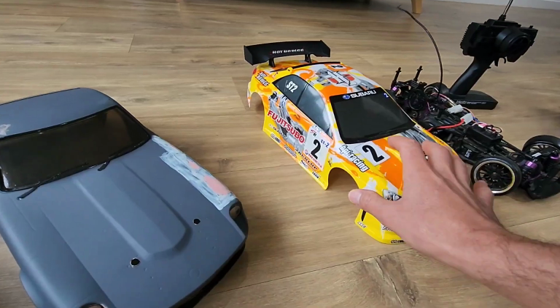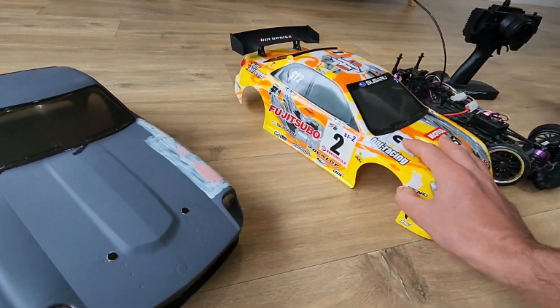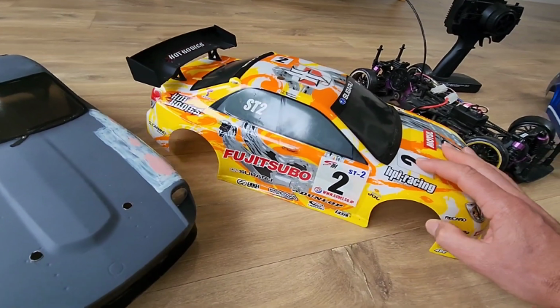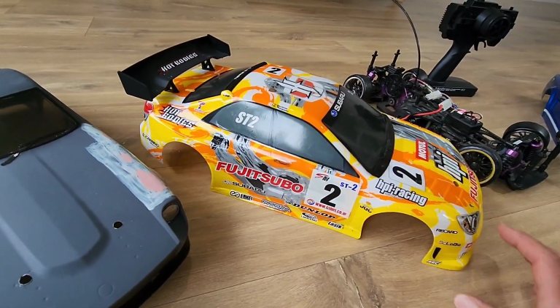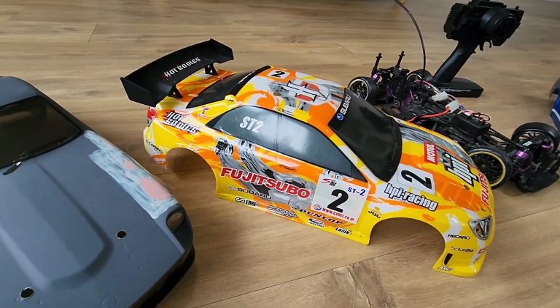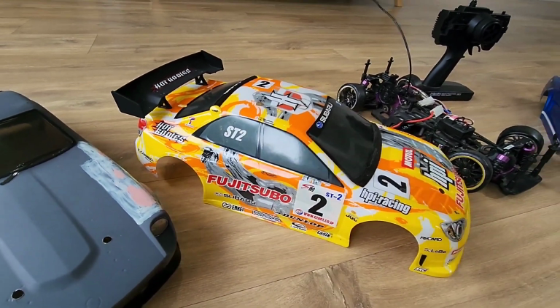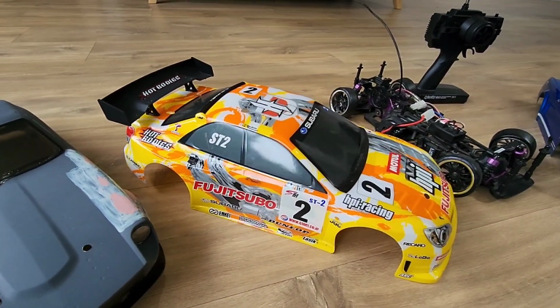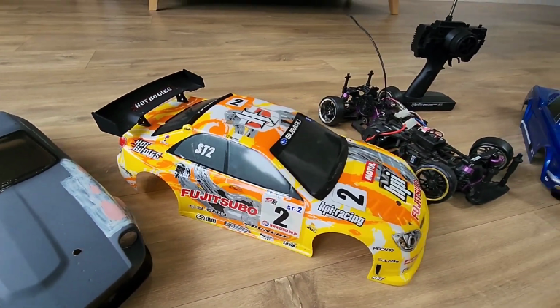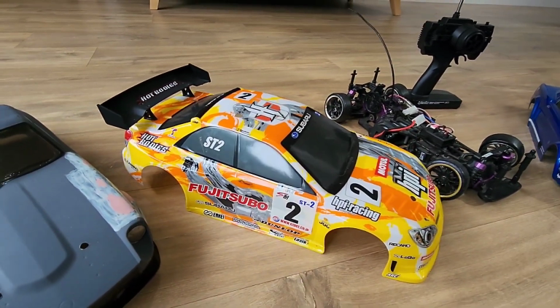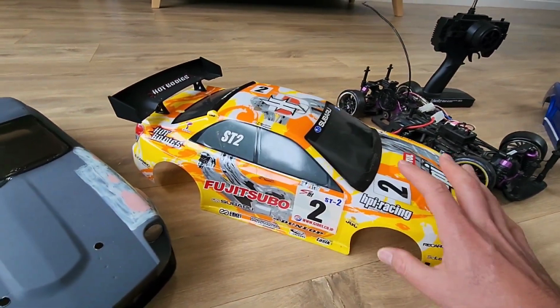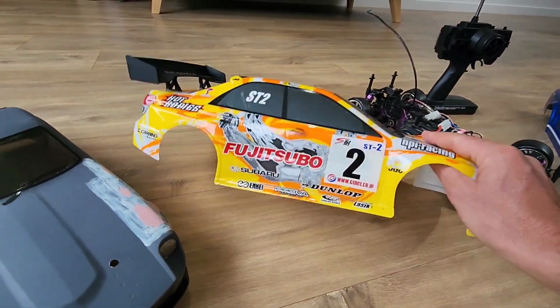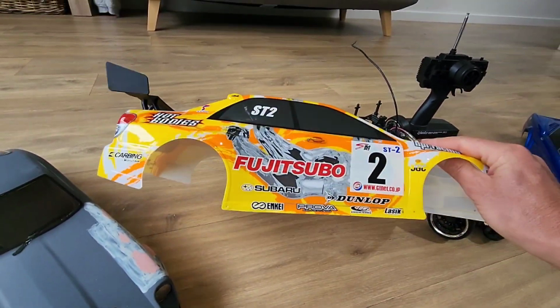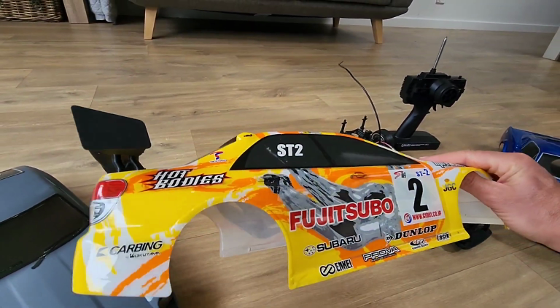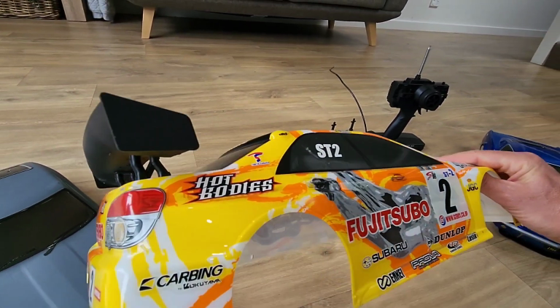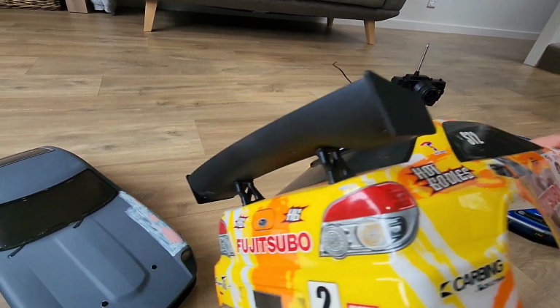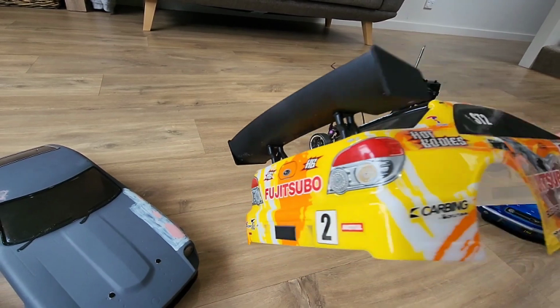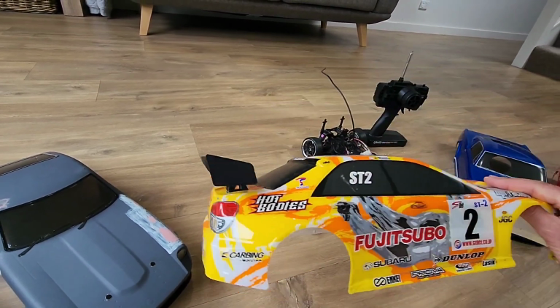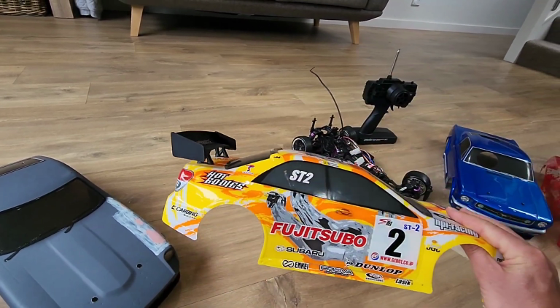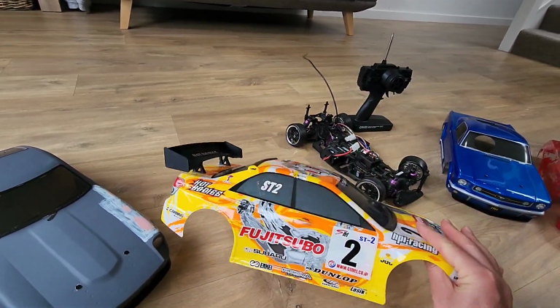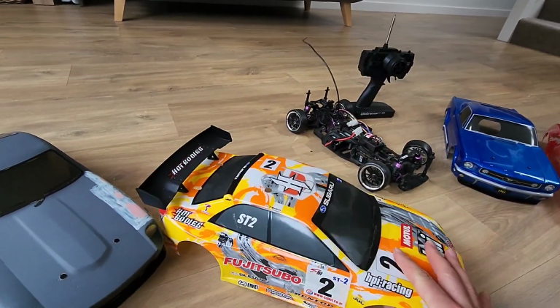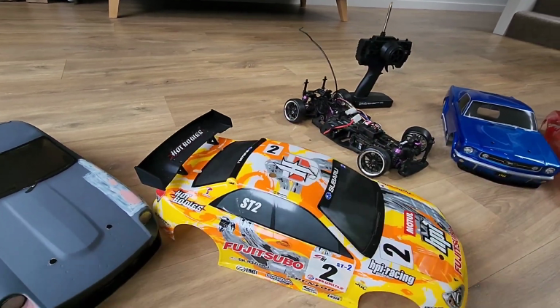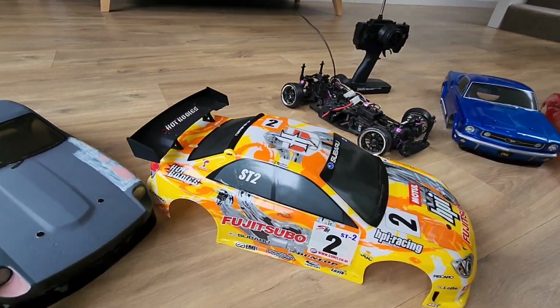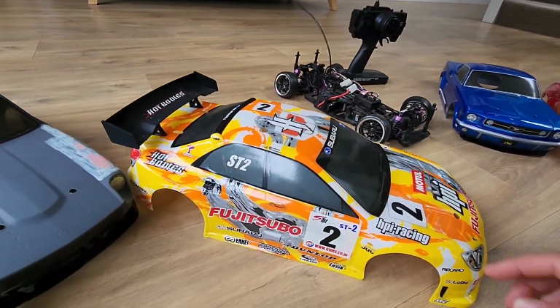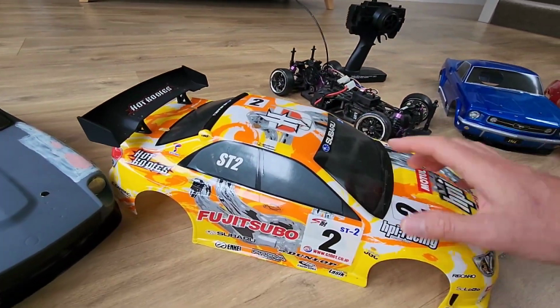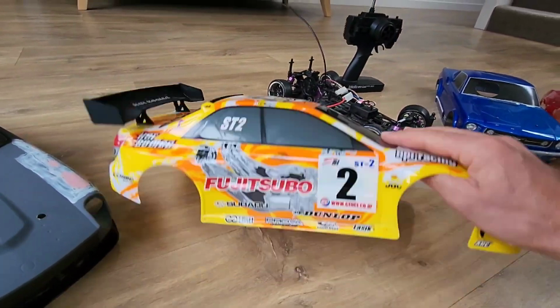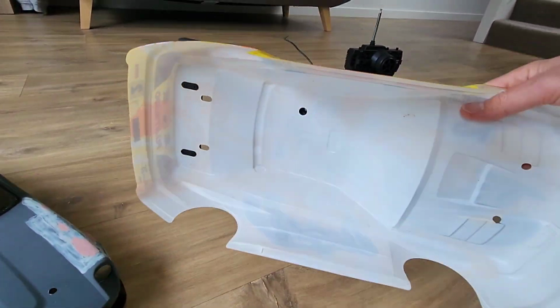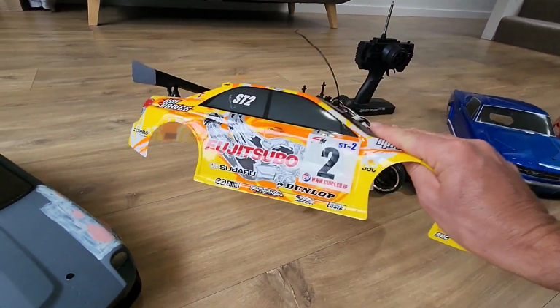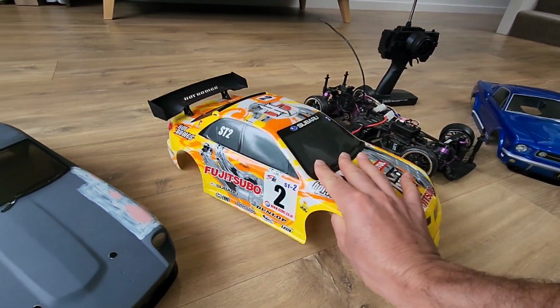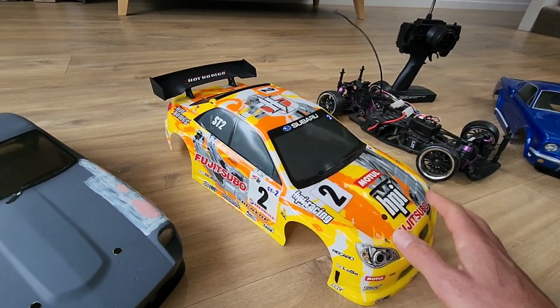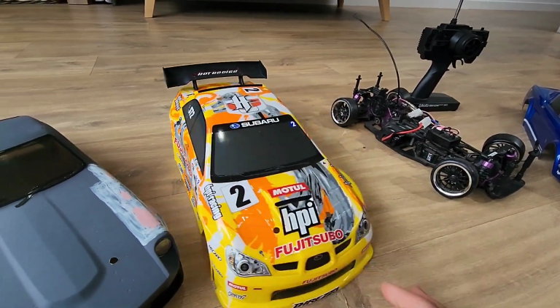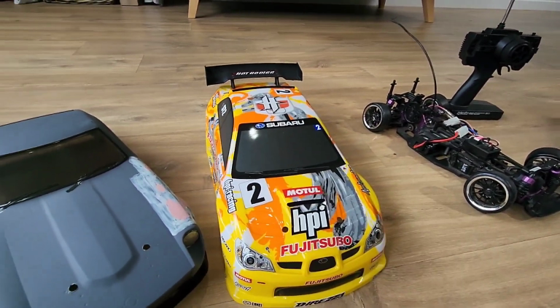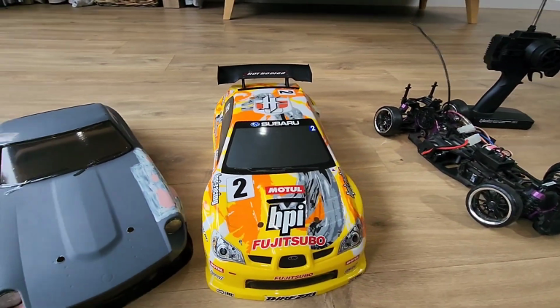This is a pre-painted shell — obviously a WRX Subaru — so that came pre-painted in that rally car style.